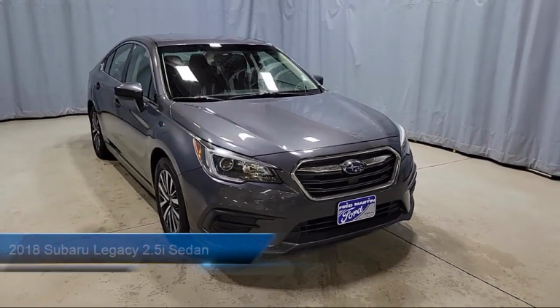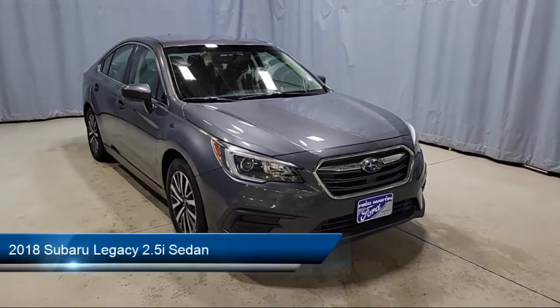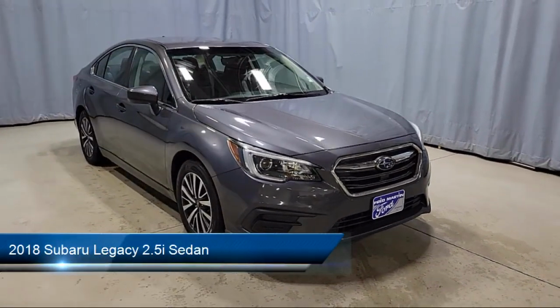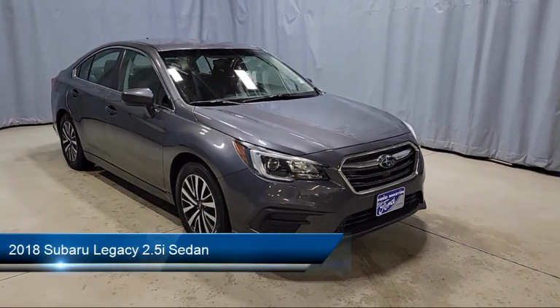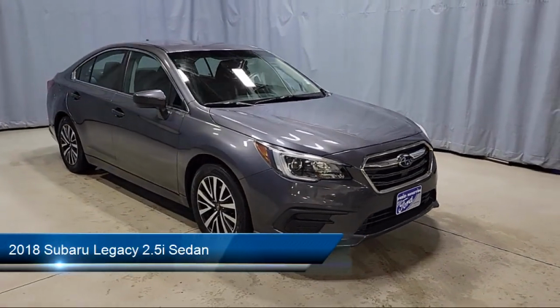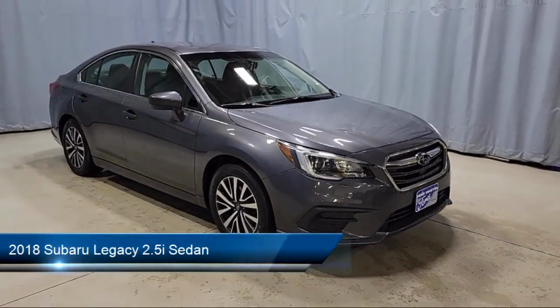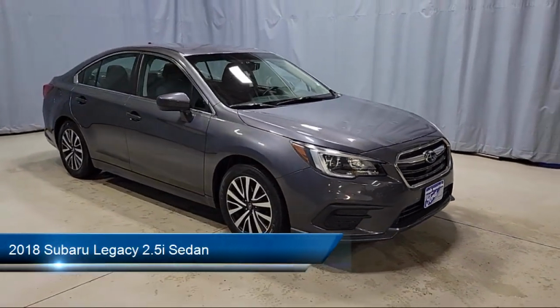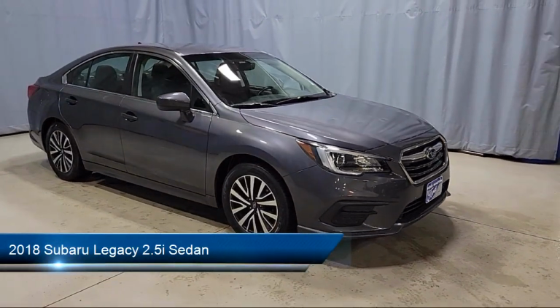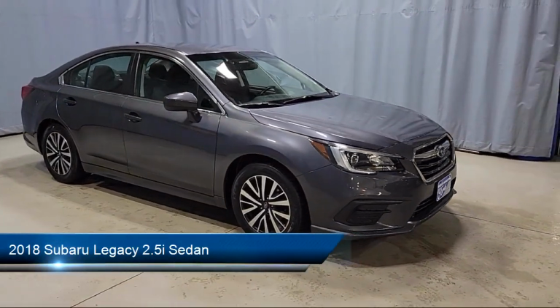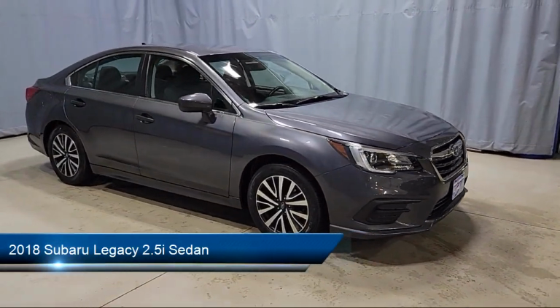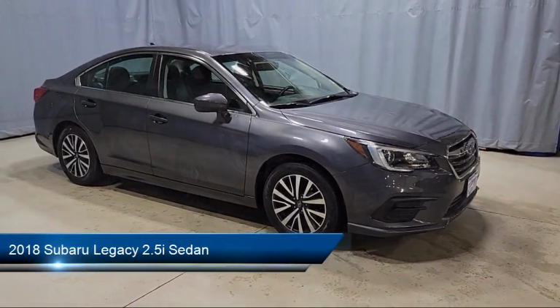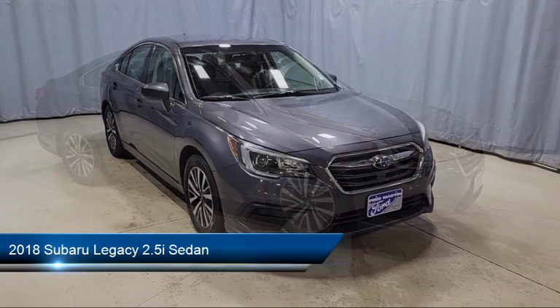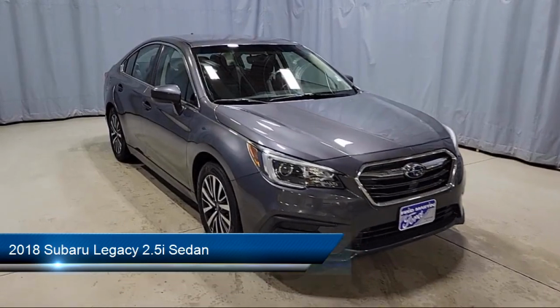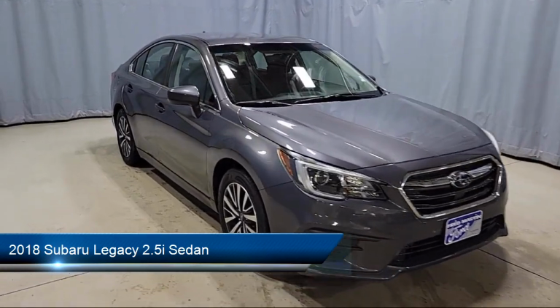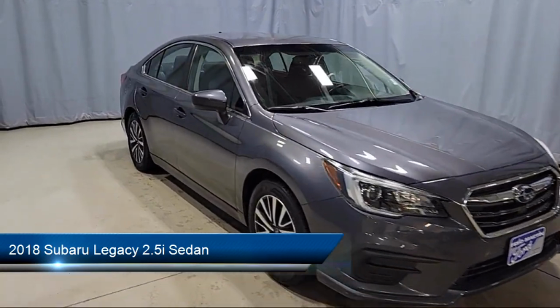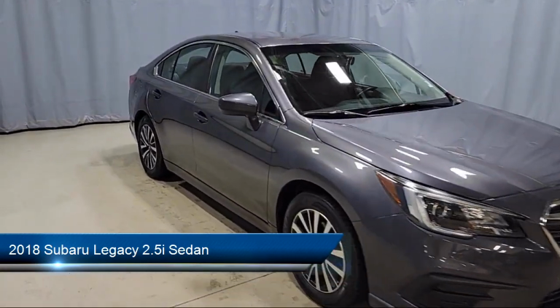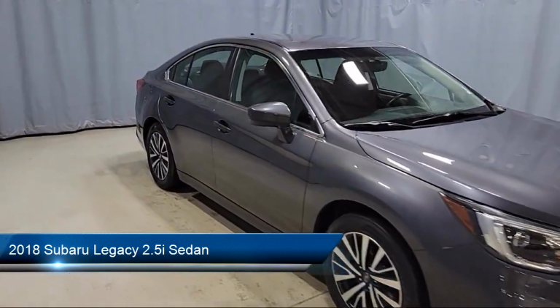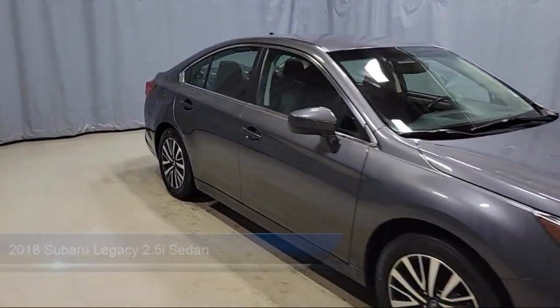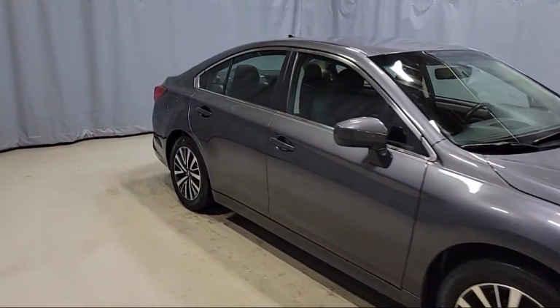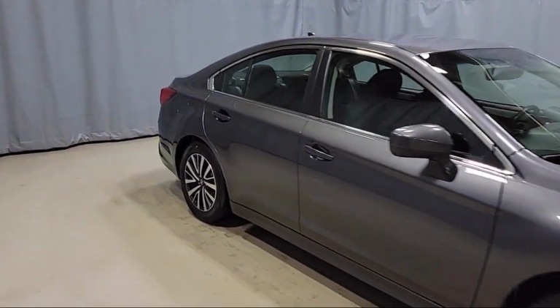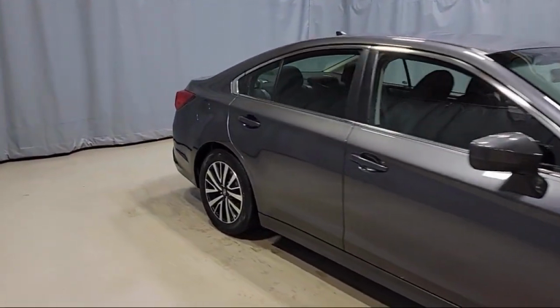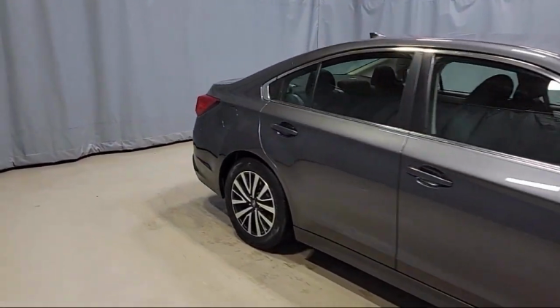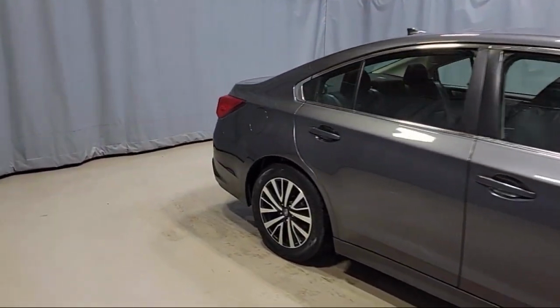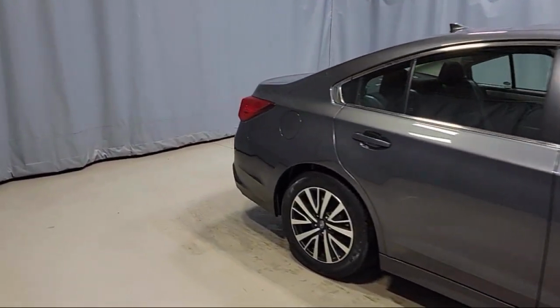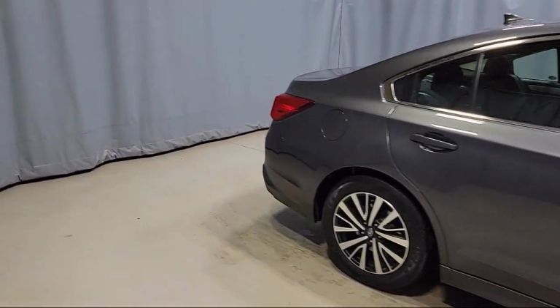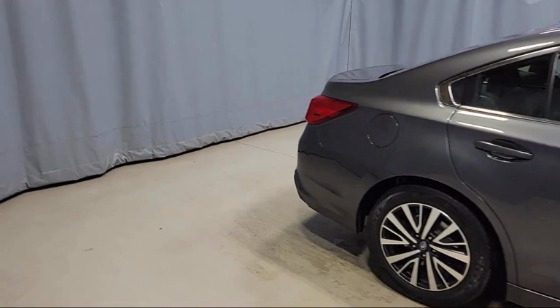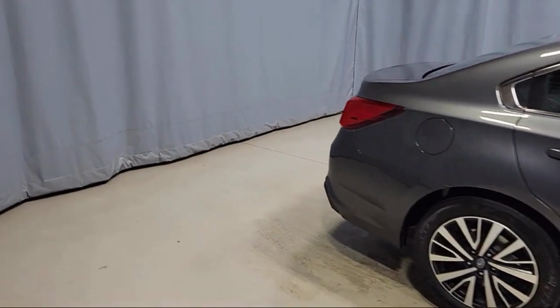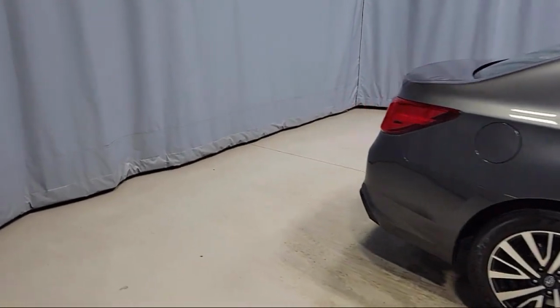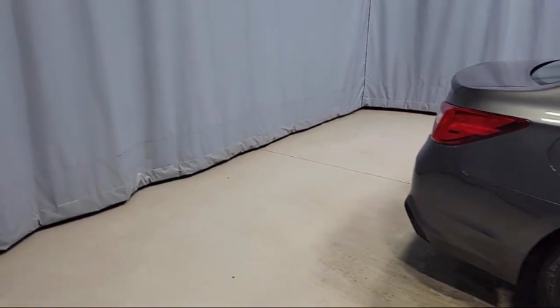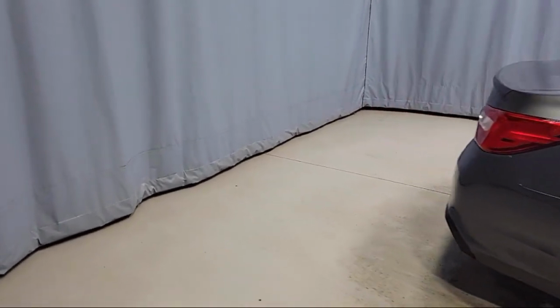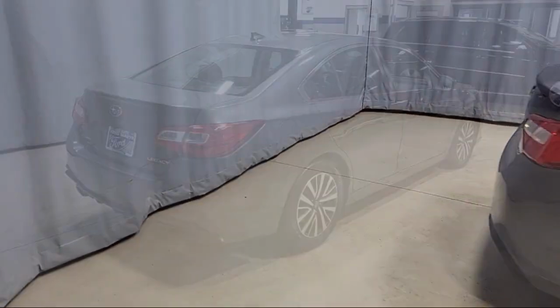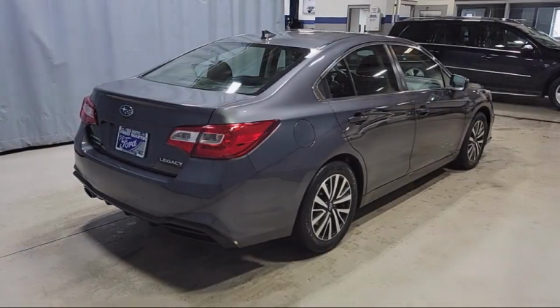It comes equipped with Apple CarPlay and Android Auto, Sirius XM Satellite Radio, heated front seats, rear view camera, vehicle information display, and keyless entry.